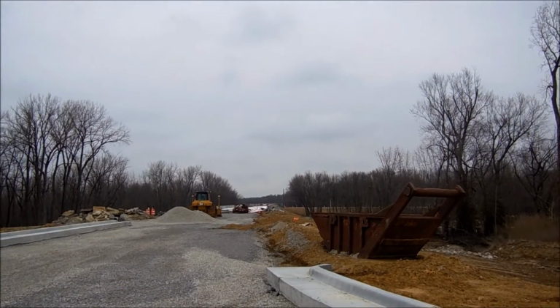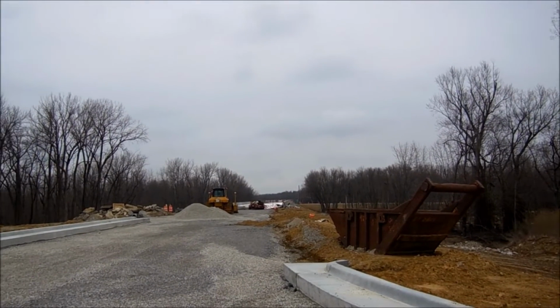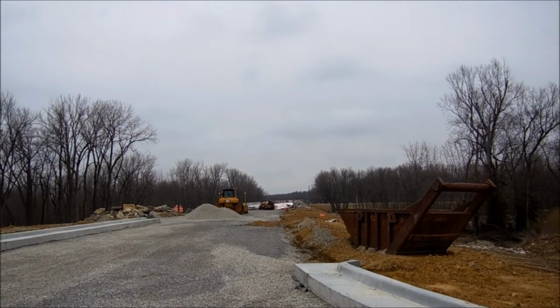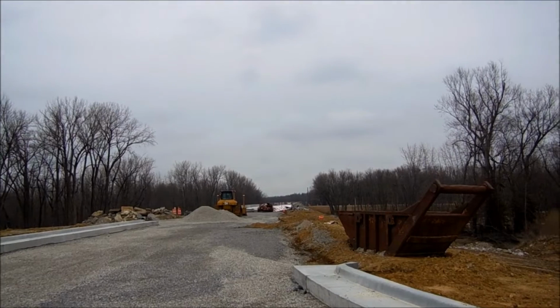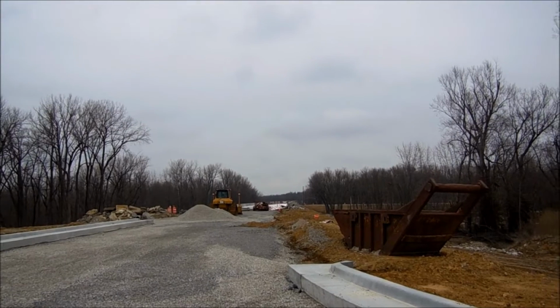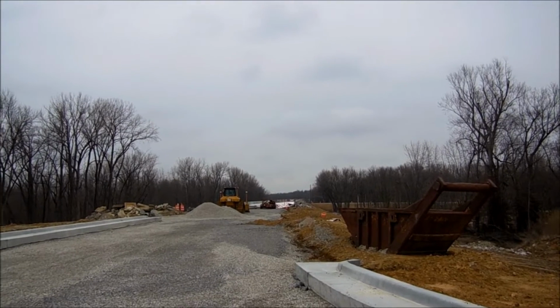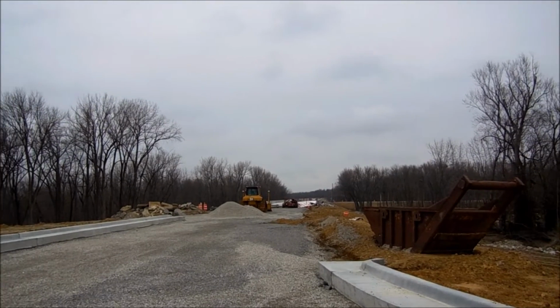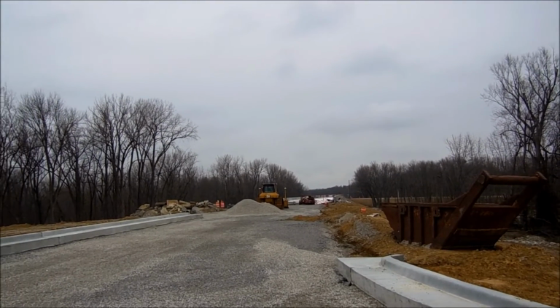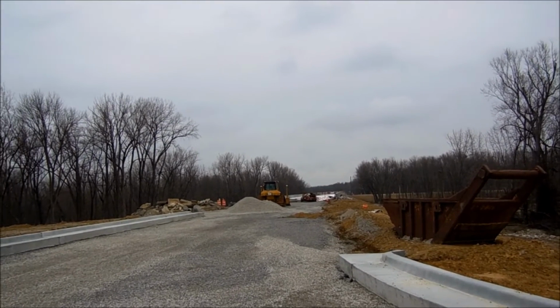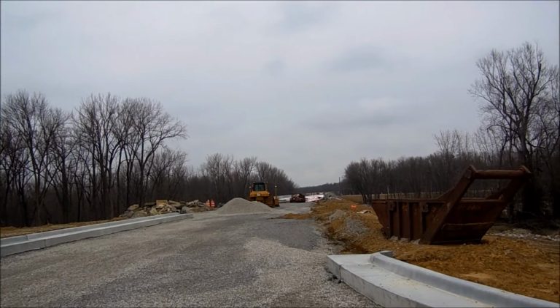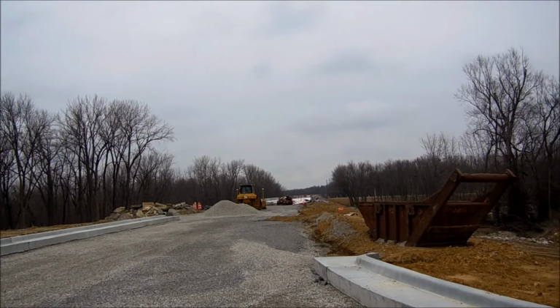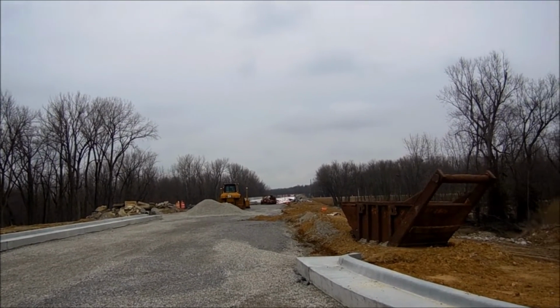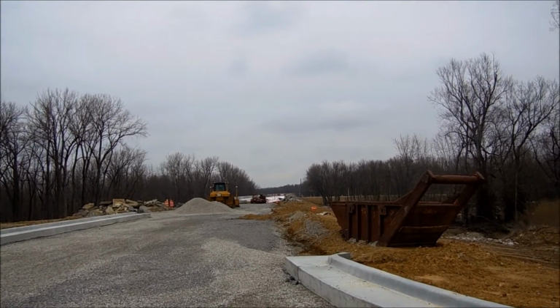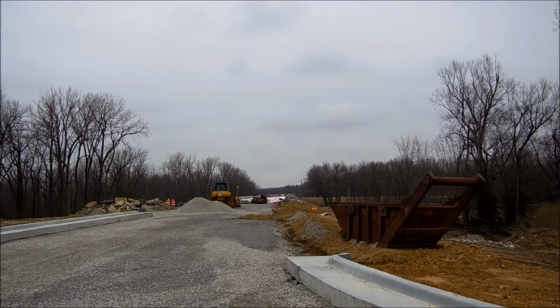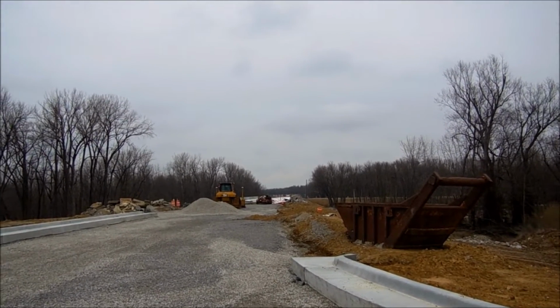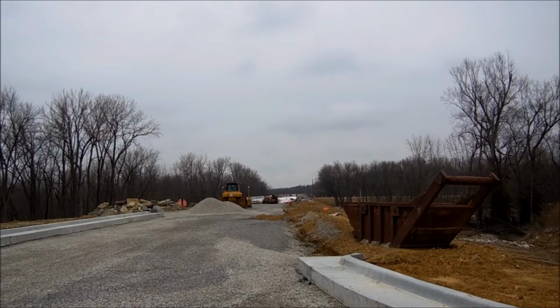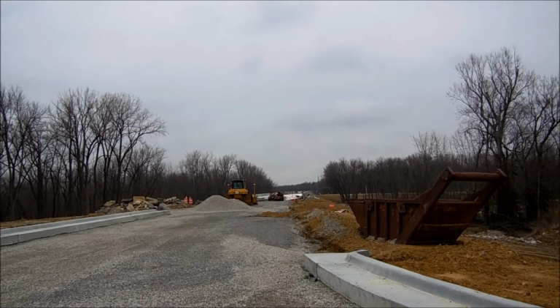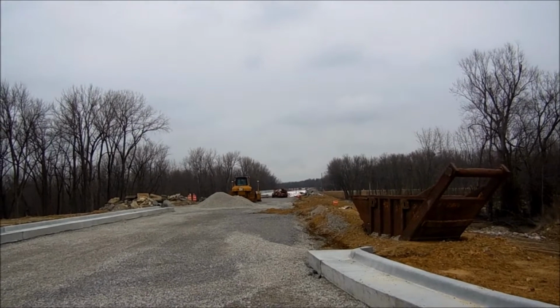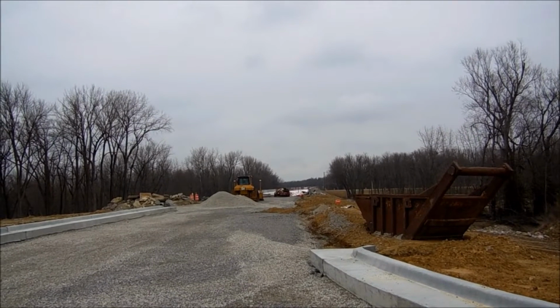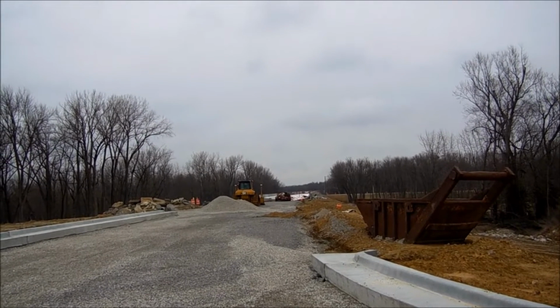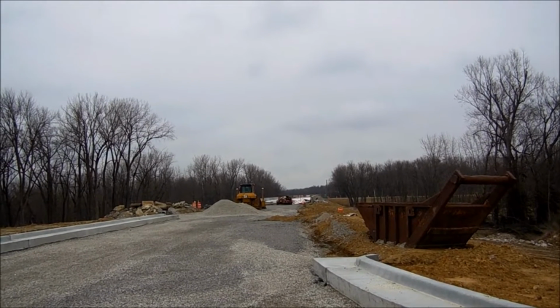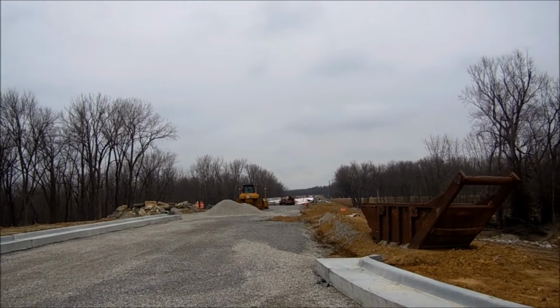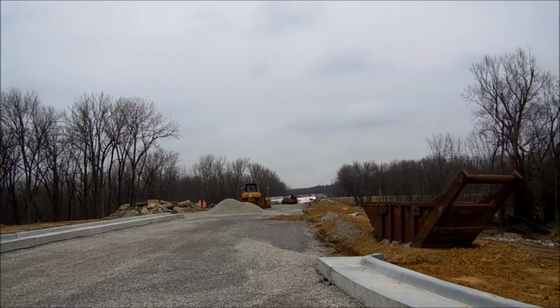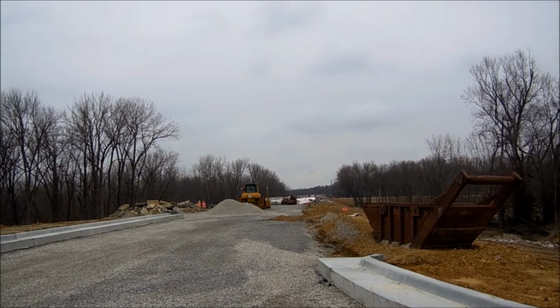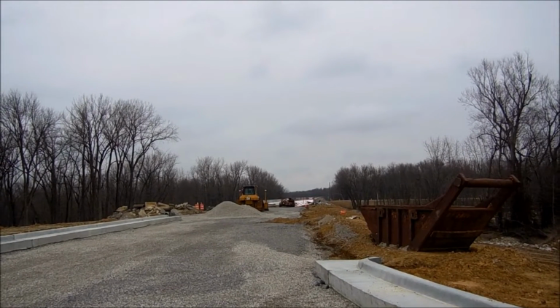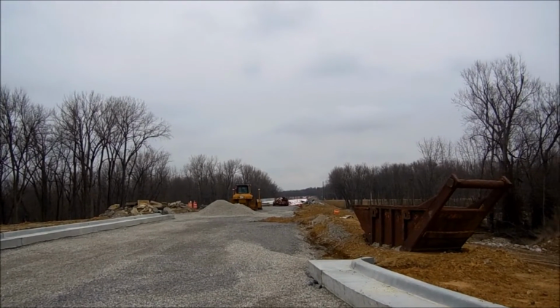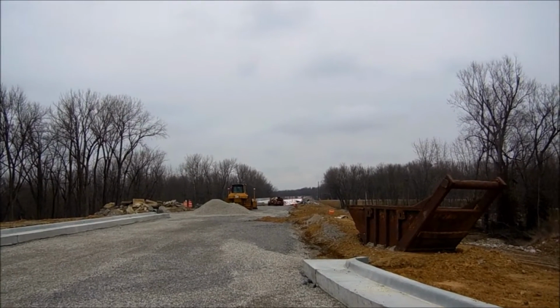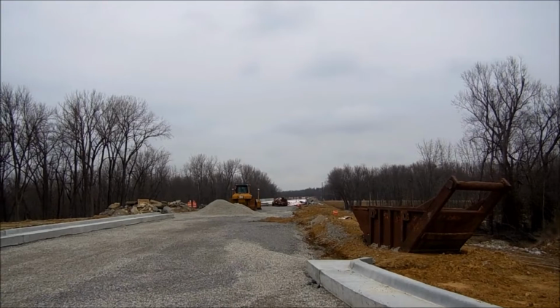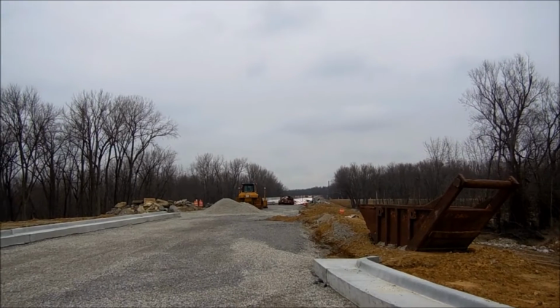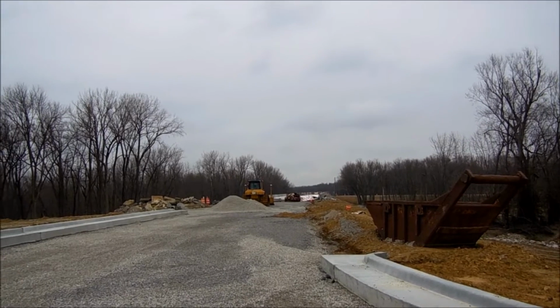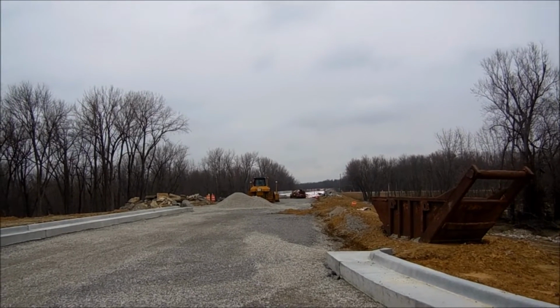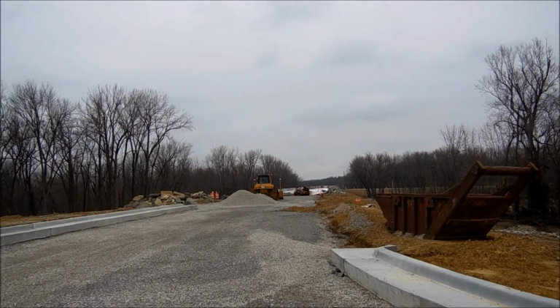All right, this is an update on the bridge on Route 1 — a long time coming, folks. From here to the other side of the bridge, to go around, is 2.5 miles.